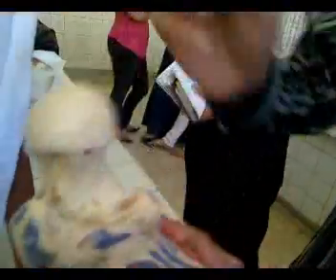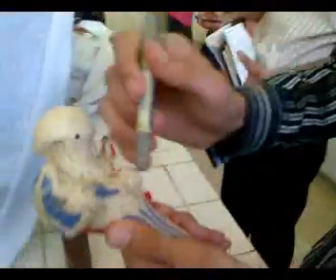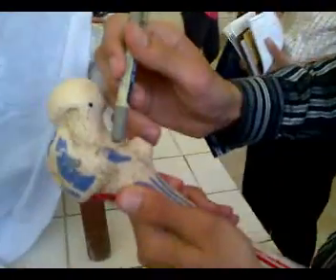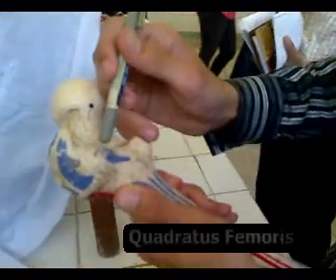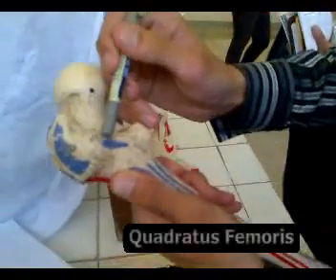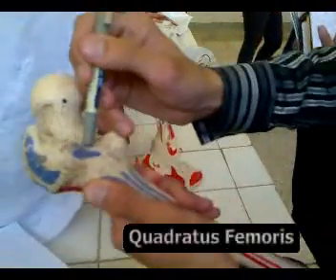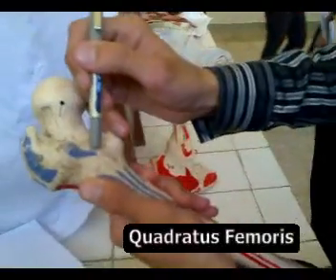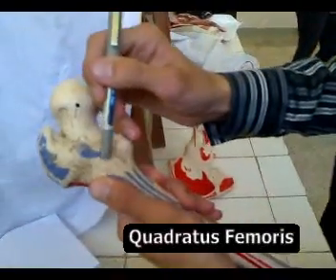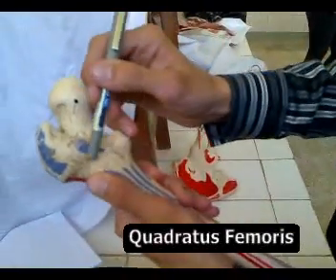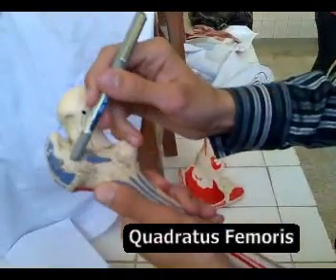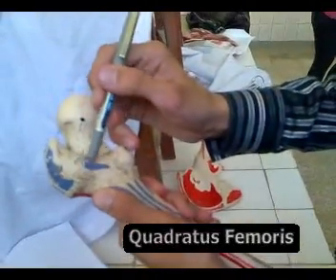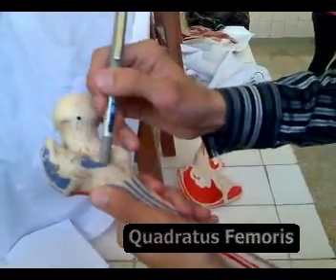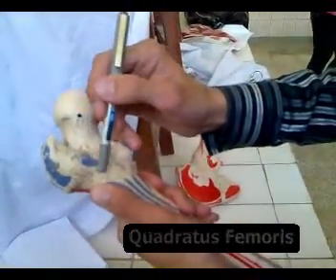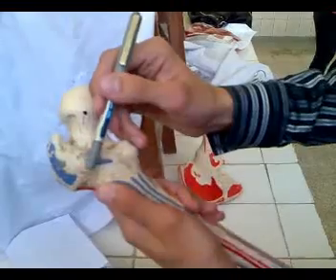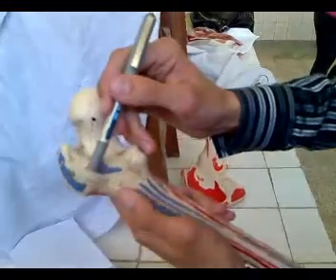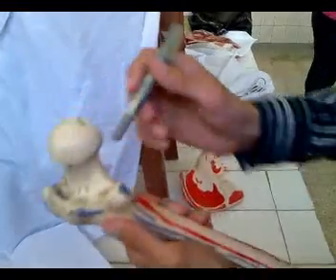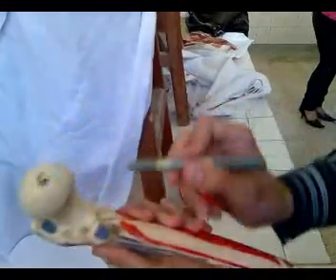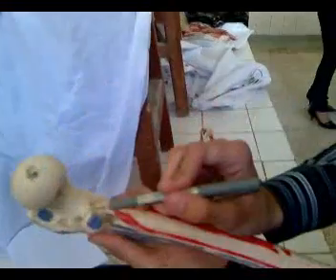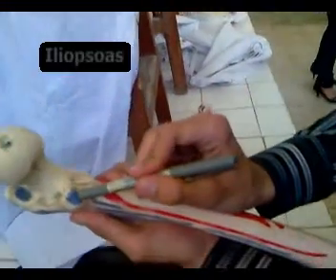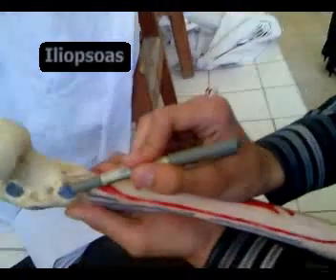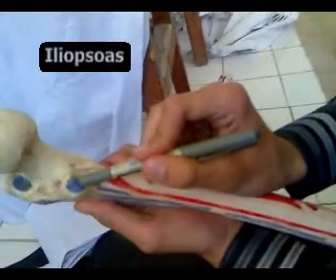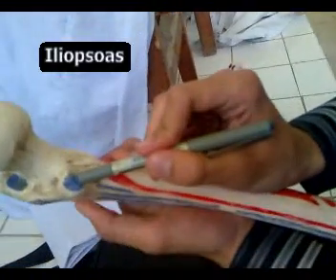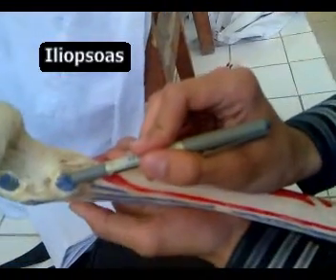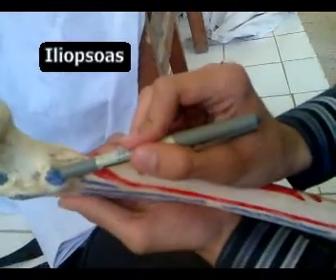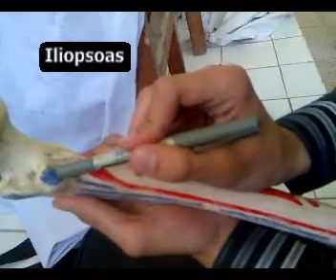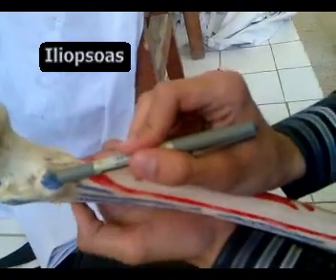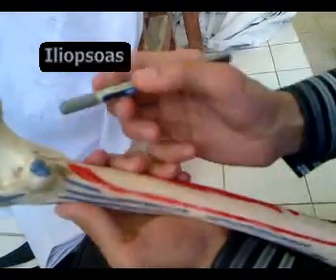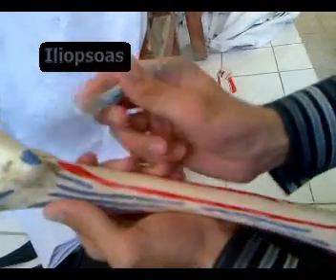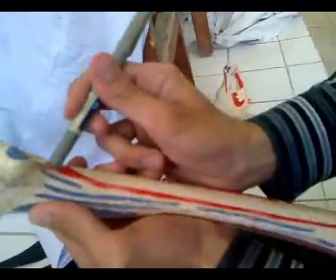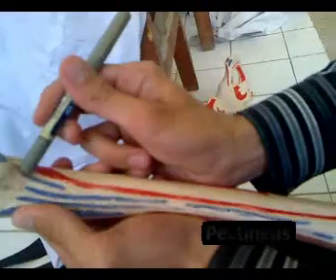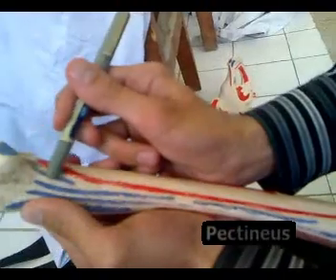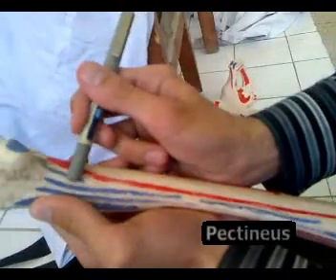This is the quadratus femoris, this is the iliopsoas, and this is the pectineus.